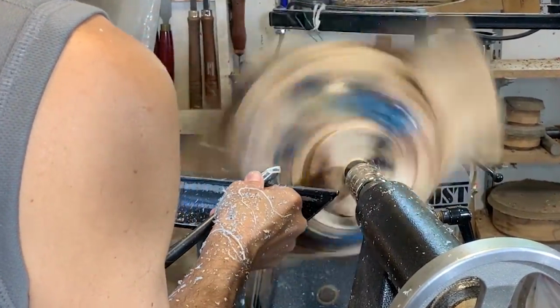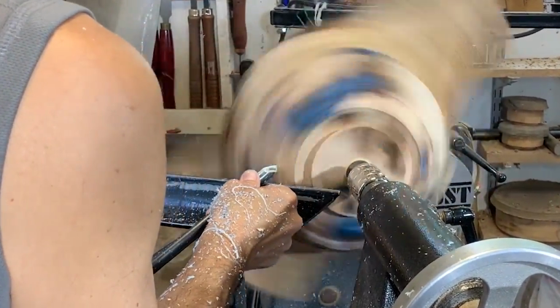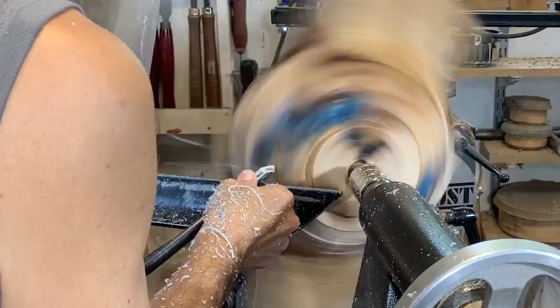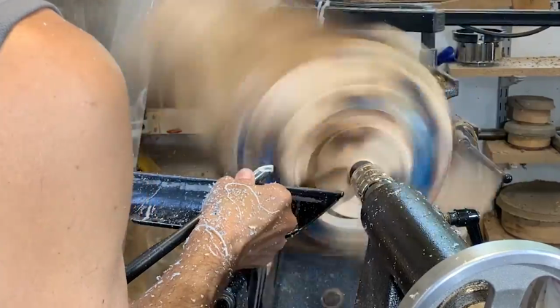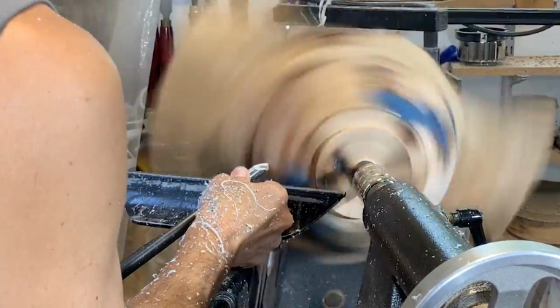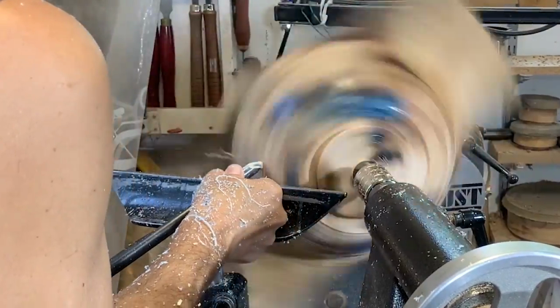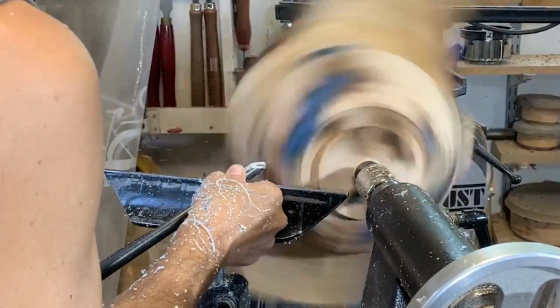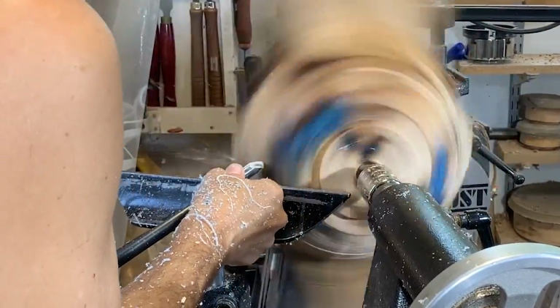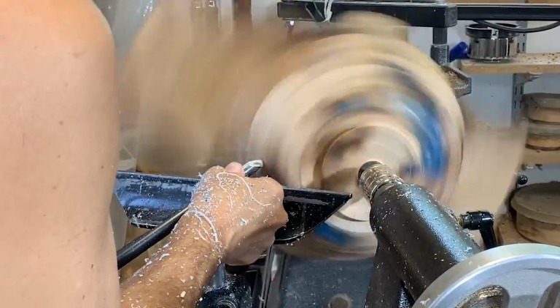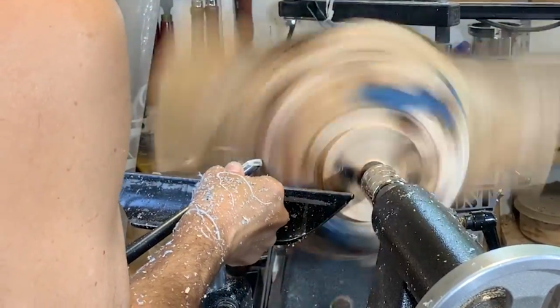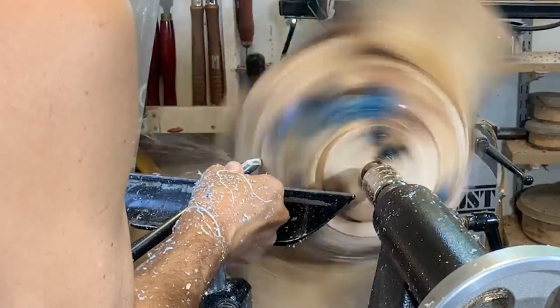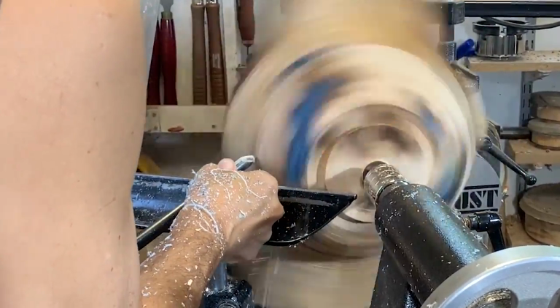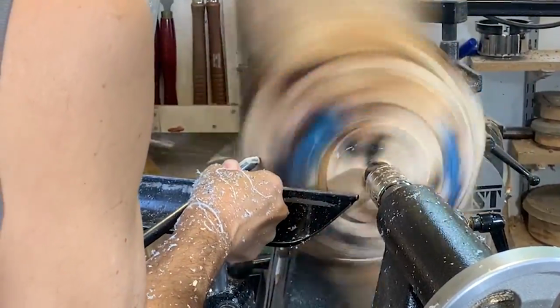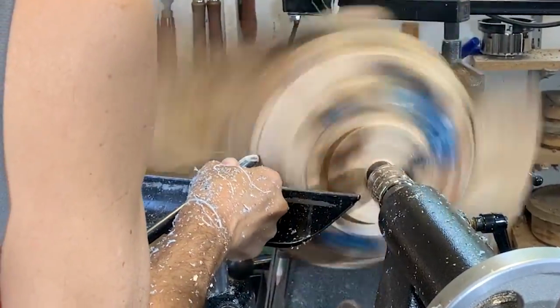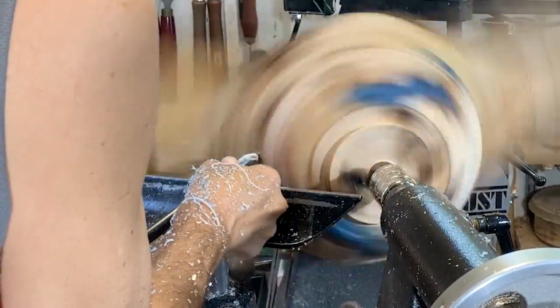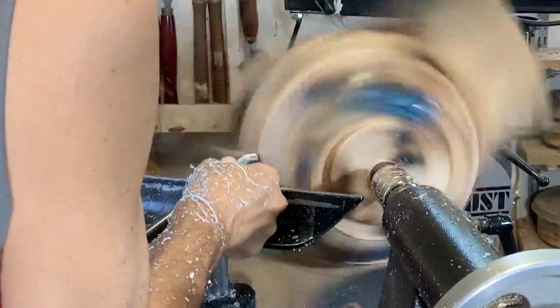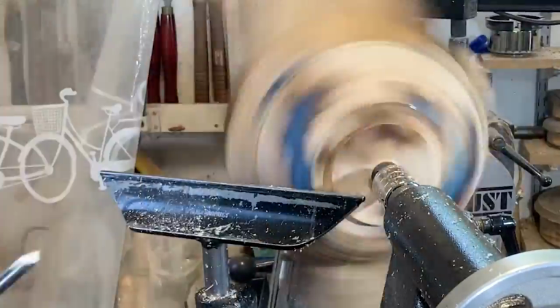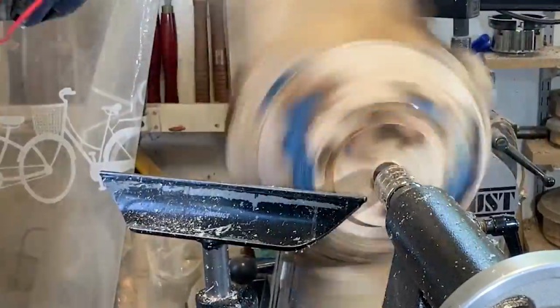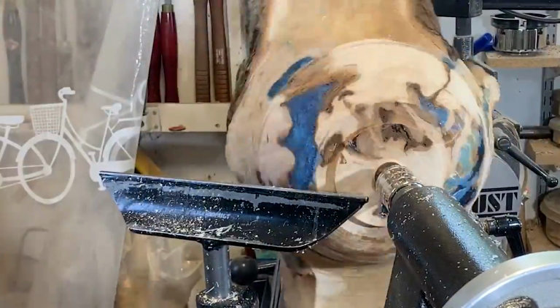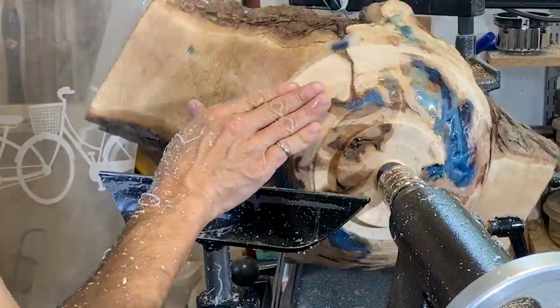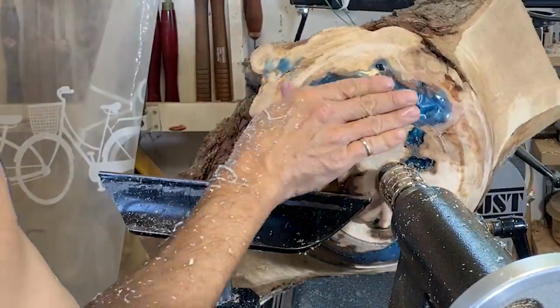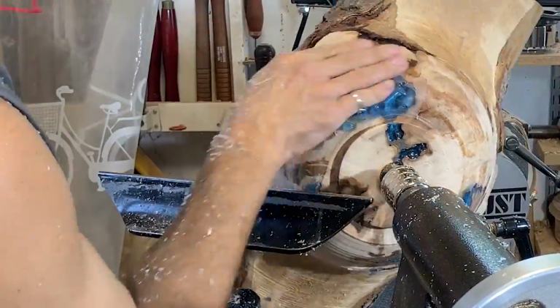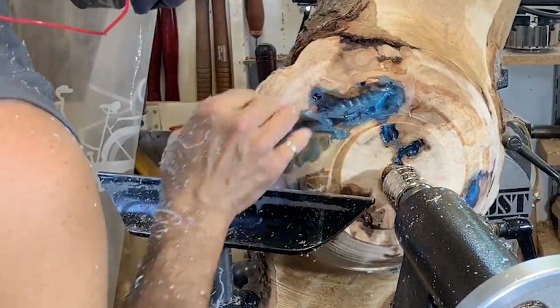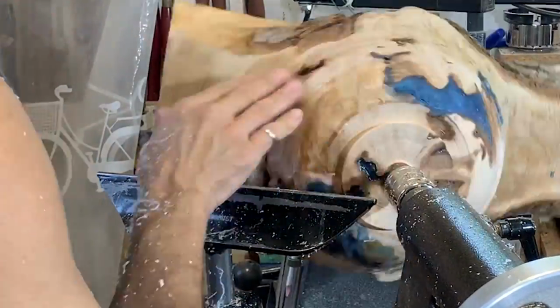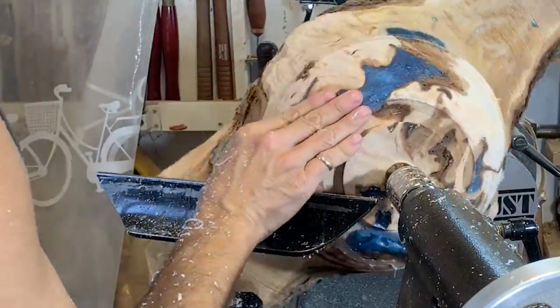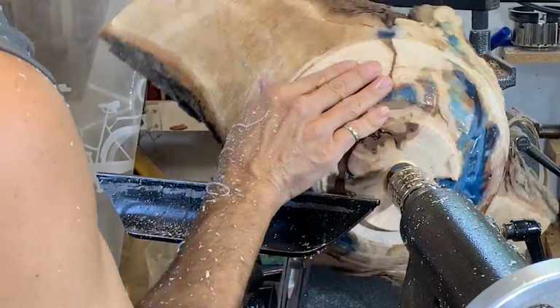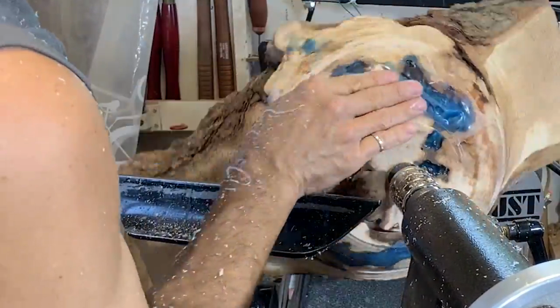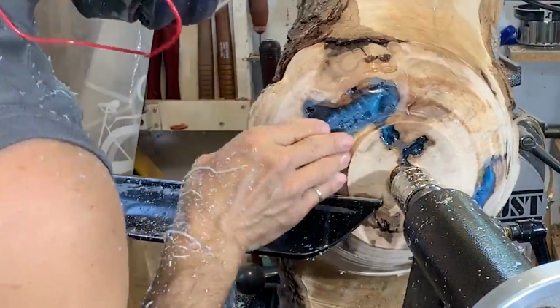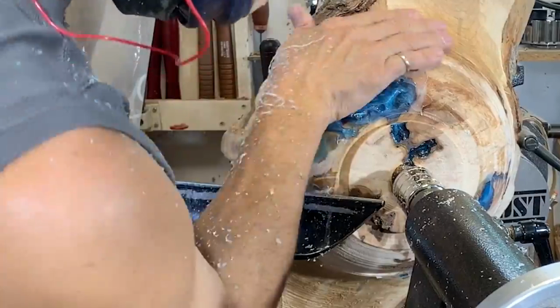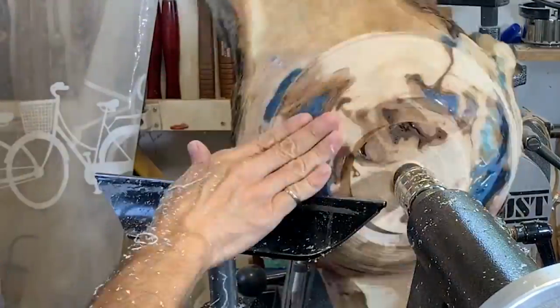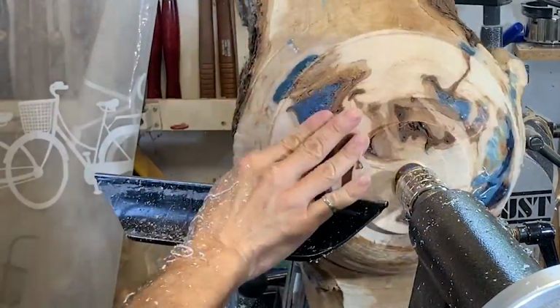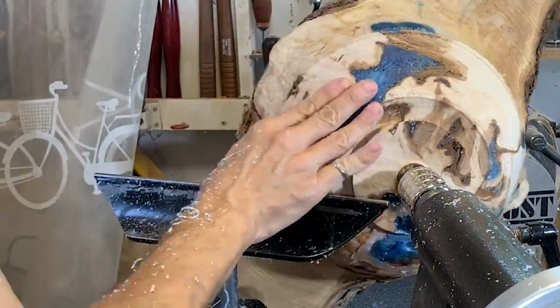This gouge is actually working pretty good. I don't think I've had to really use the carbide scraper at all. By the way, if you're enjoying the video, please hit the like button and subscribe to my channel.